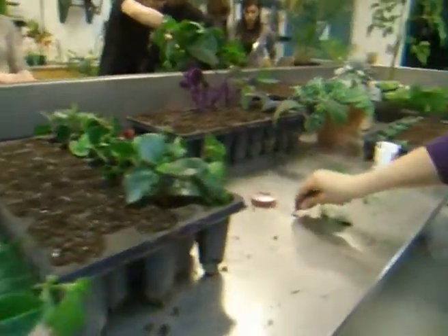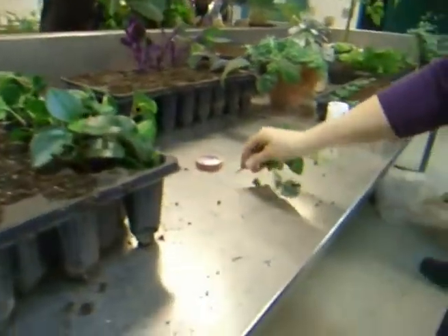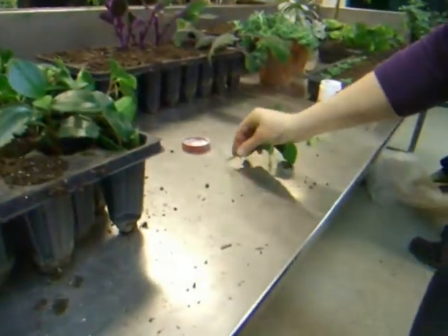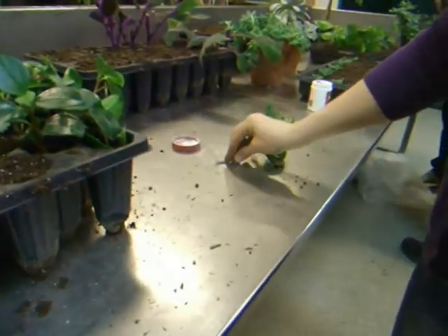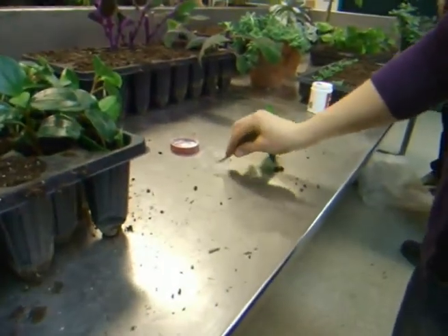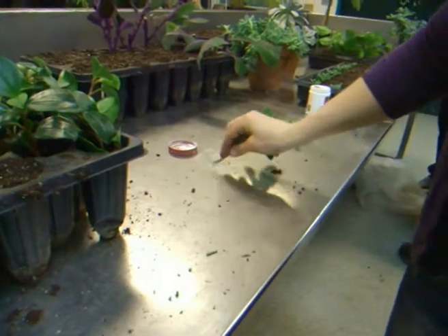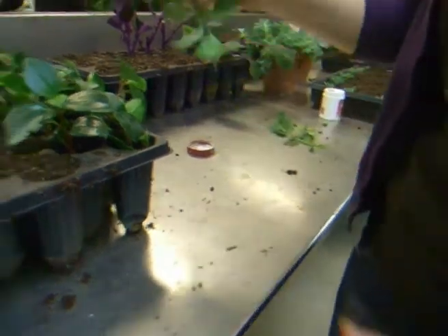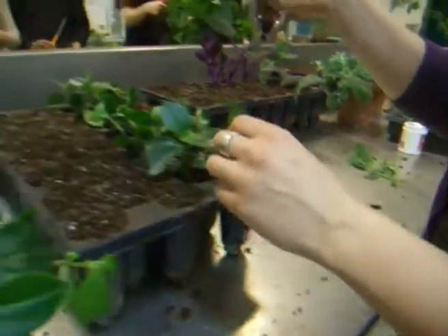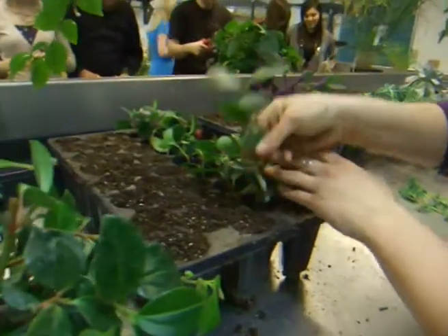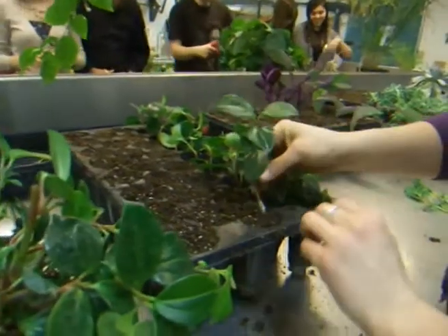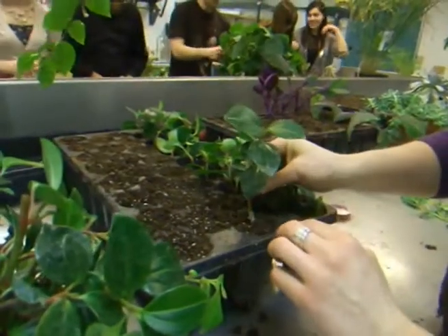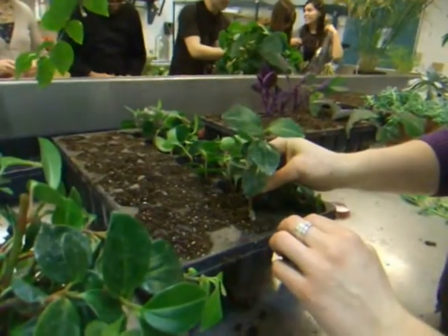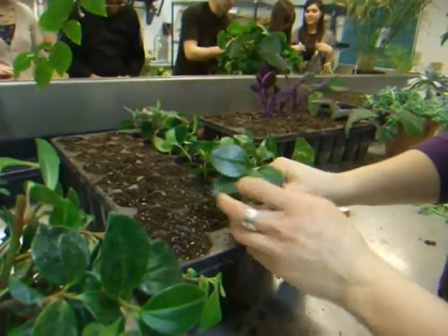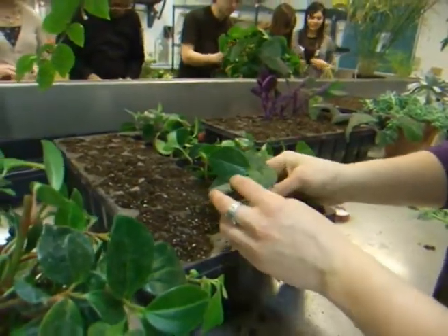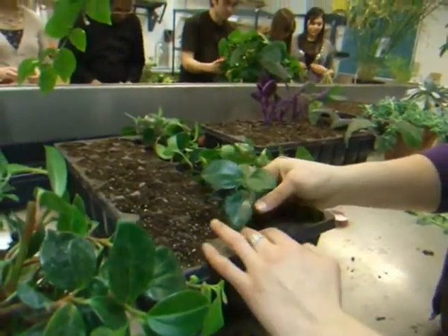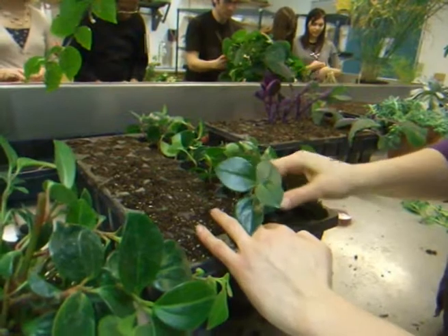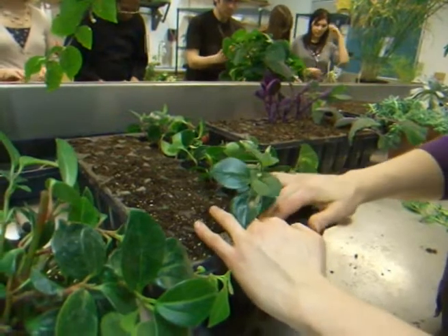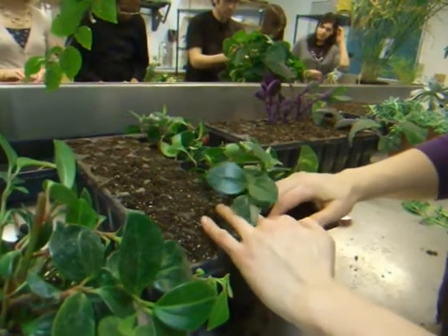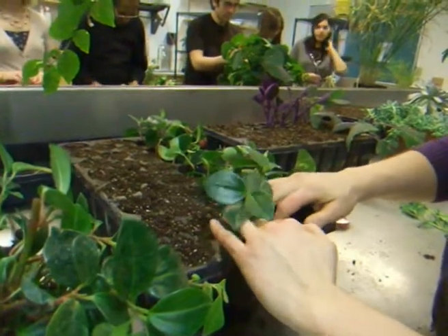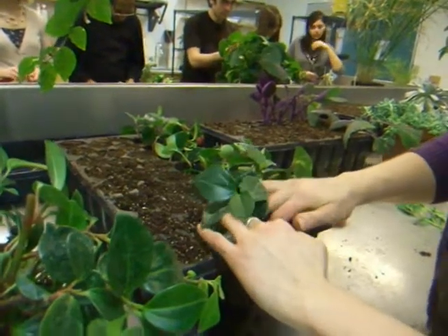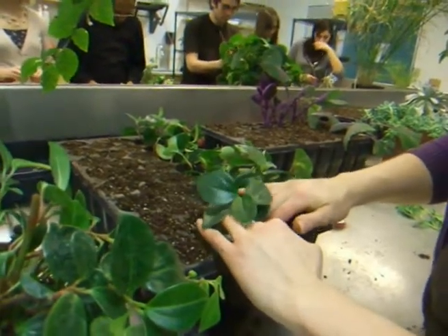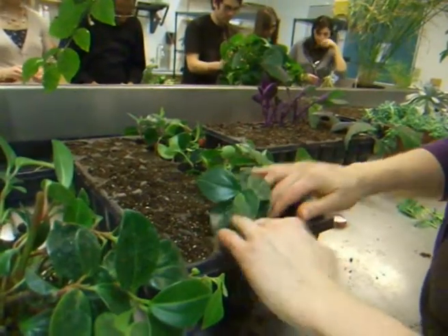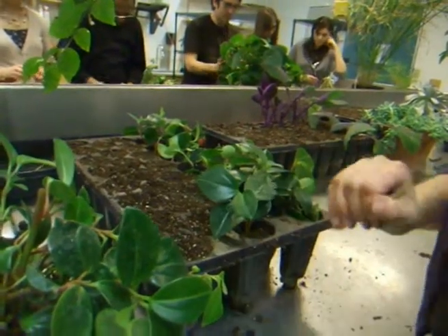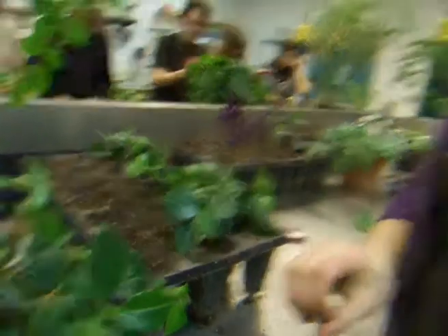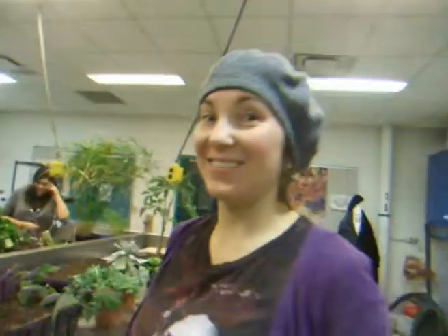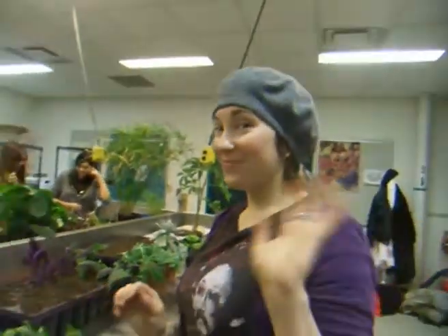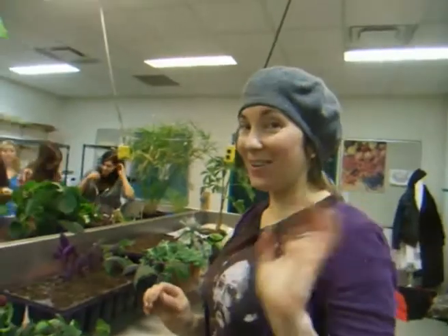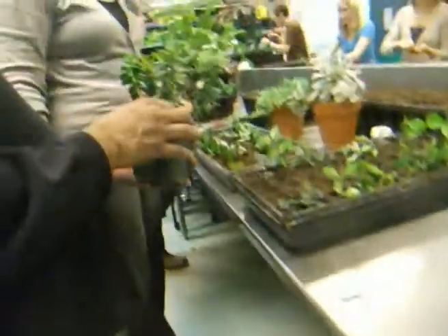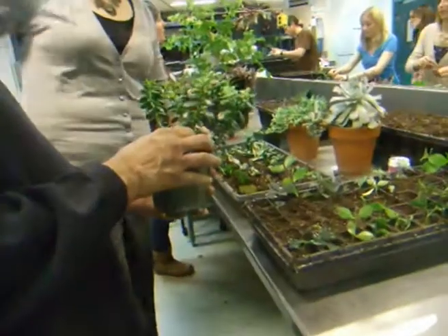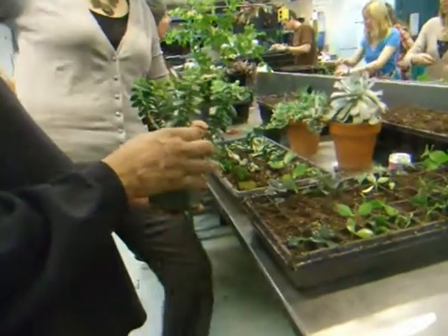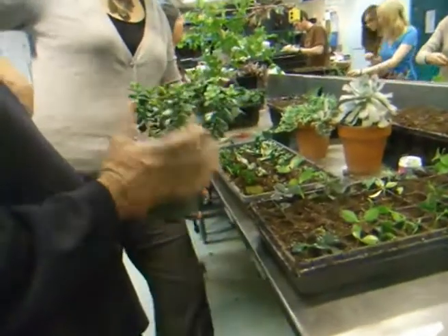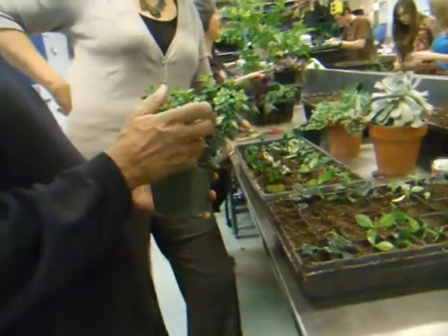Then you put it in the rooting hormone at the node where it will reach, and then you put it in the soil and pack it down ever so gently. And that's it — it doesn't need that much.